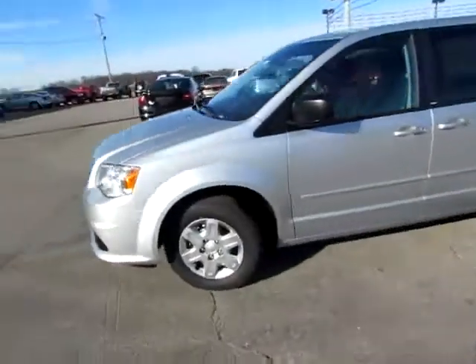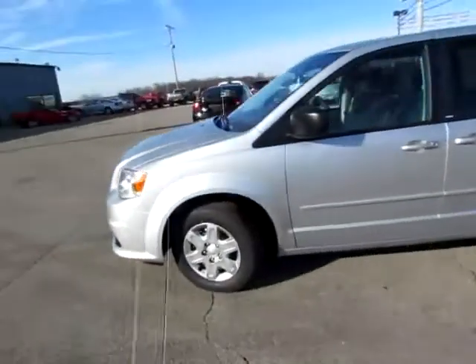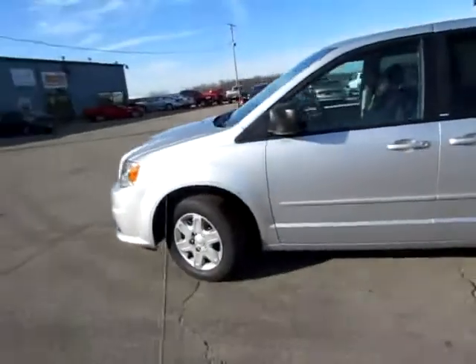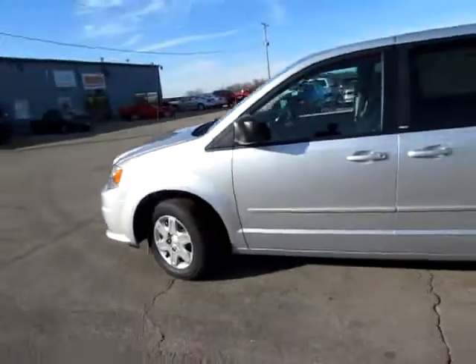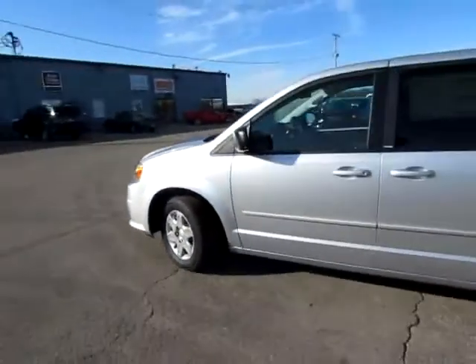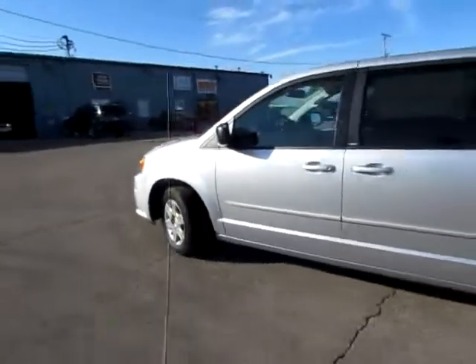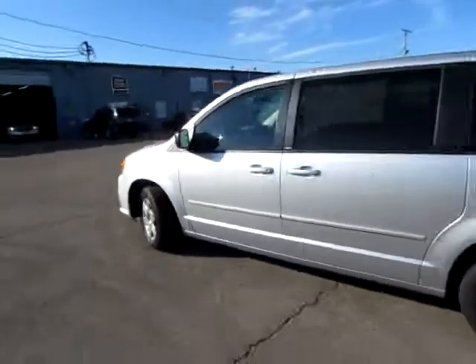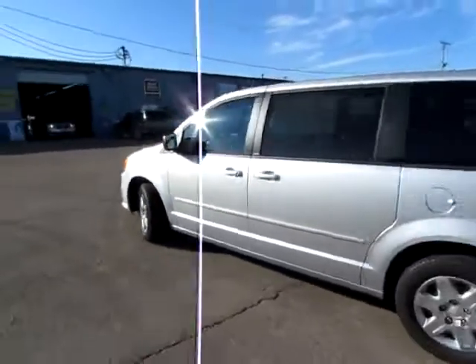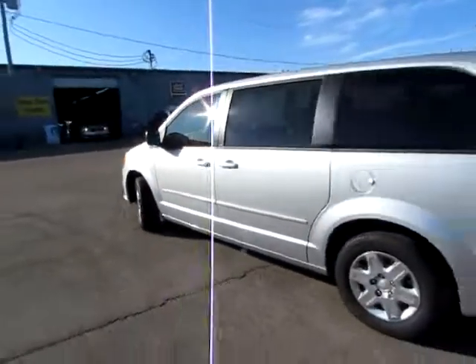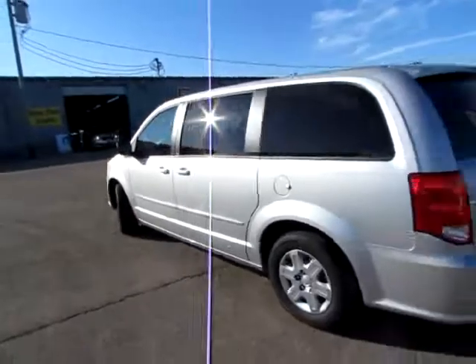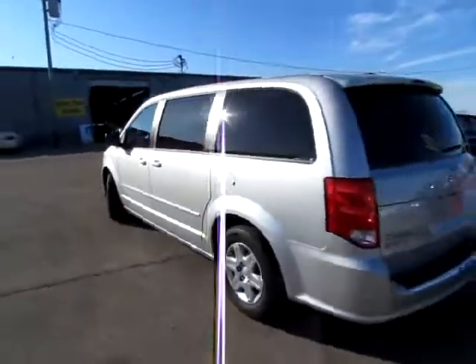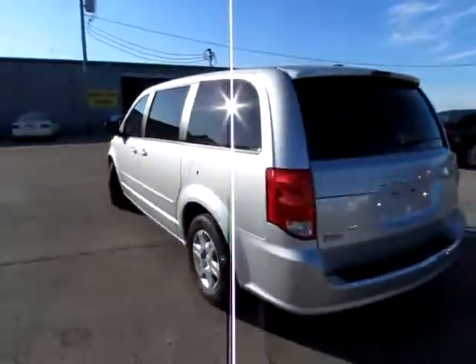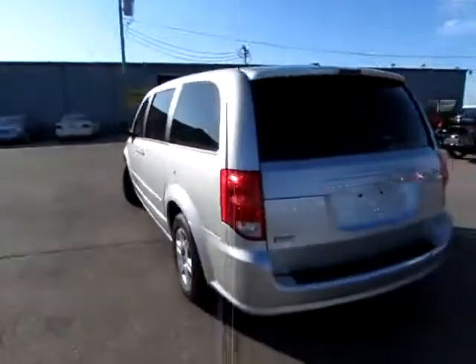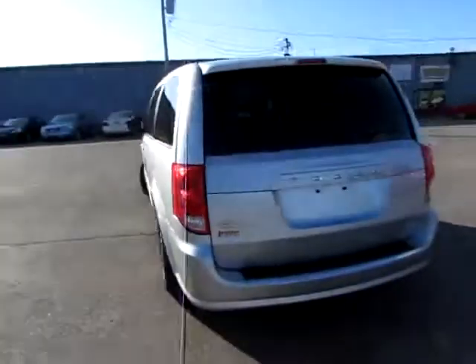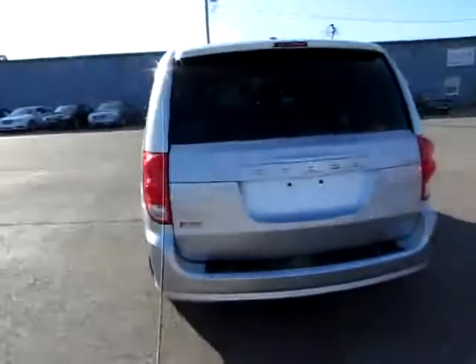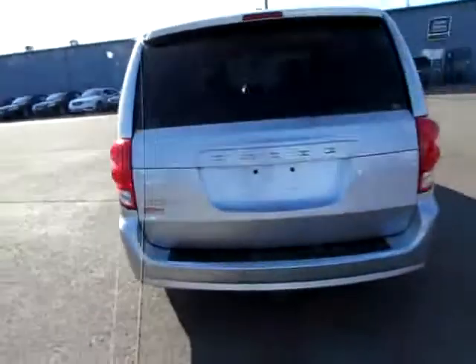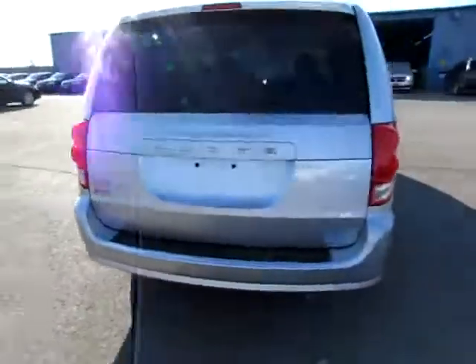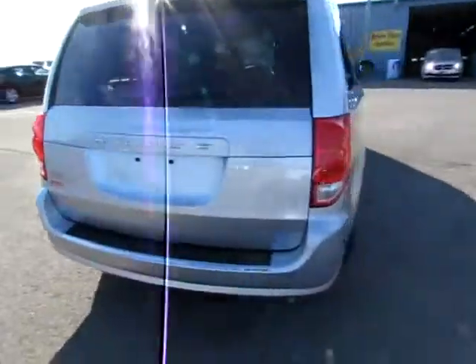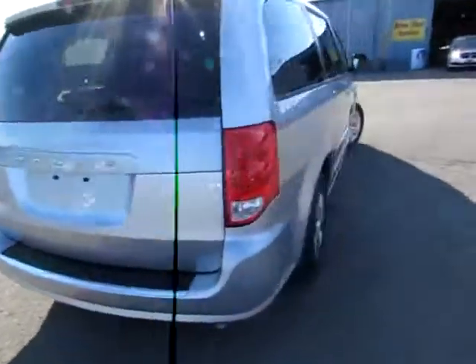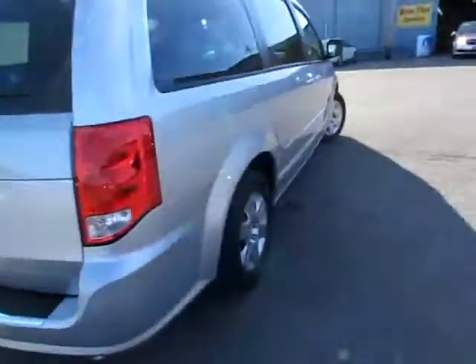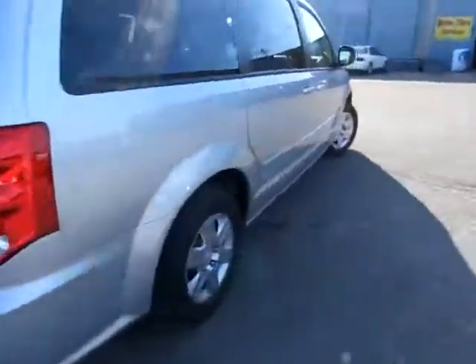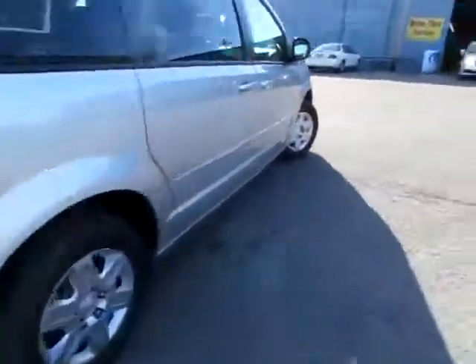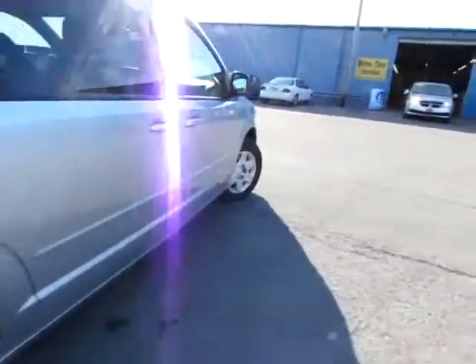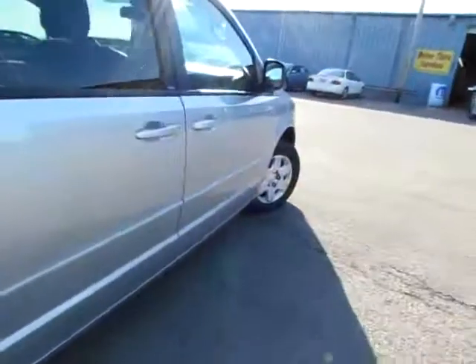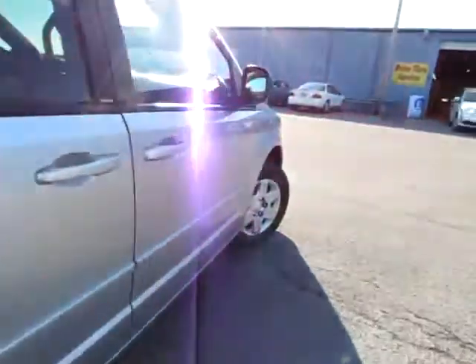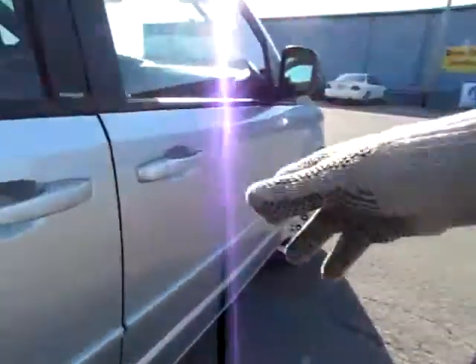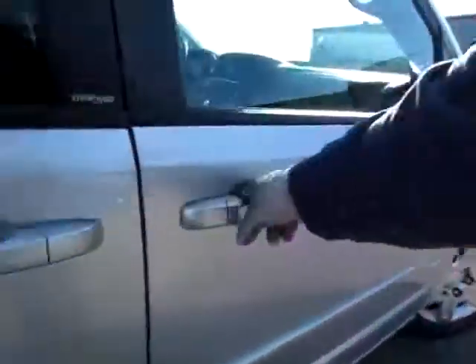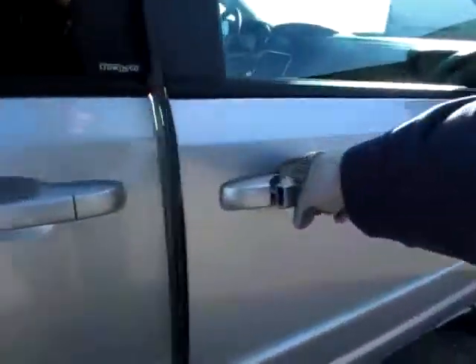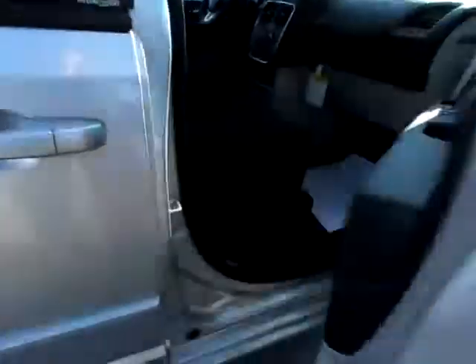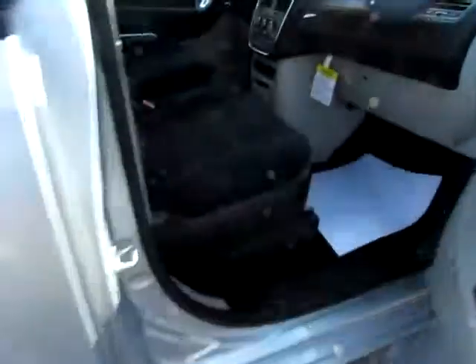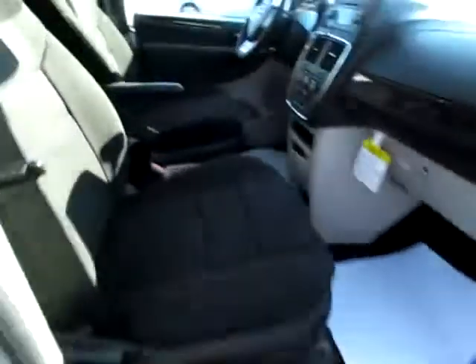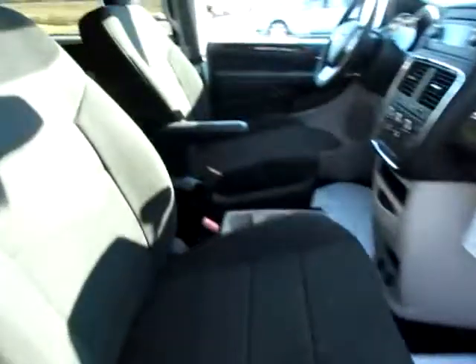This is a beautiful example of a 2012 Dodge Grand Caravan. Notice its great design. It's also got heated mirrors to keep you safe on those wintry days.